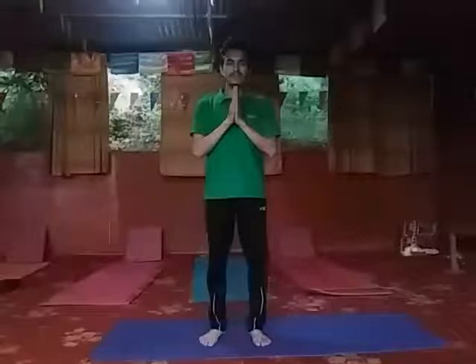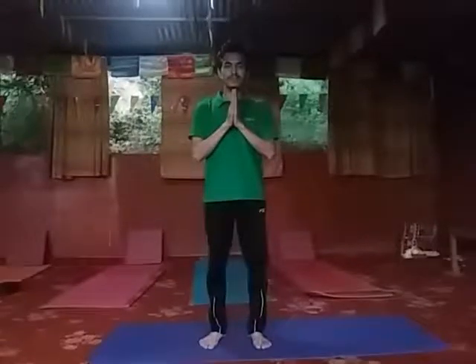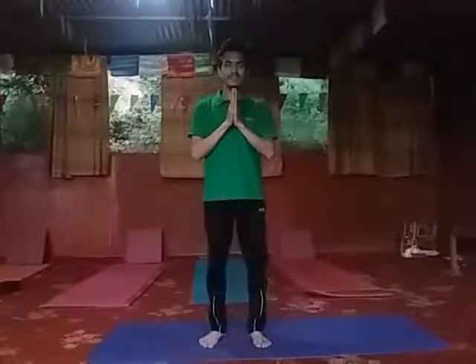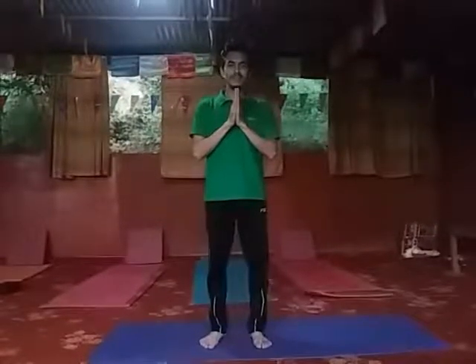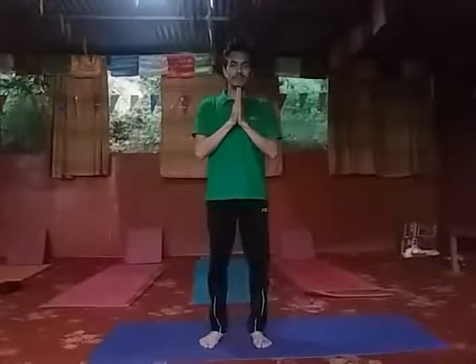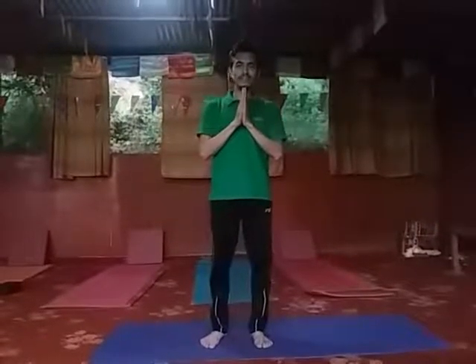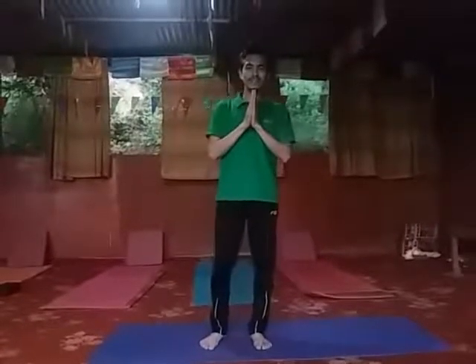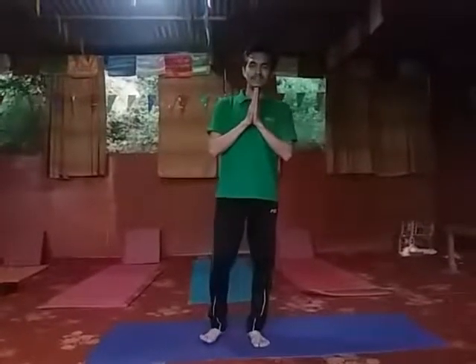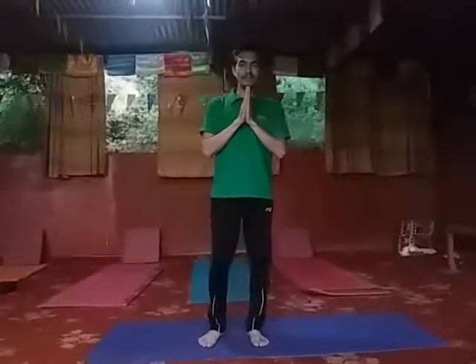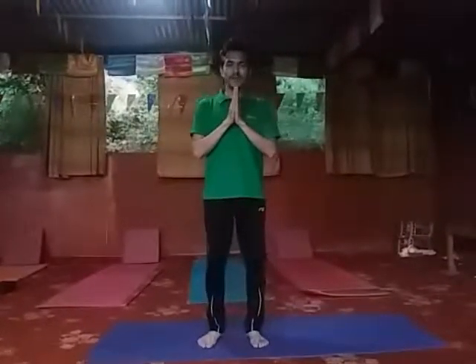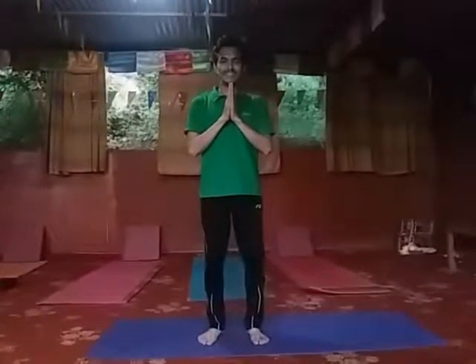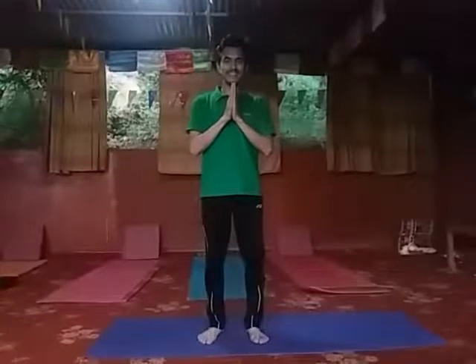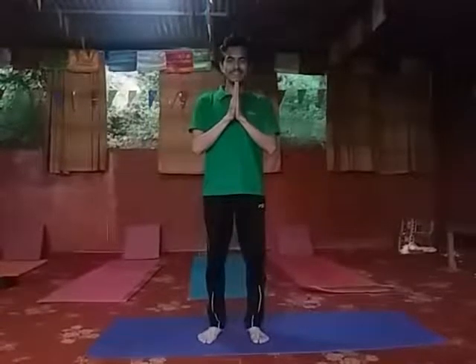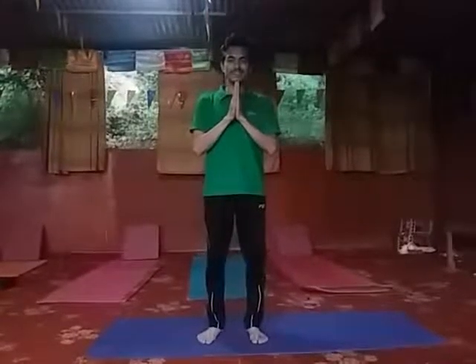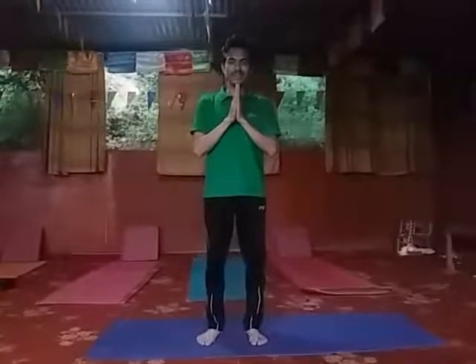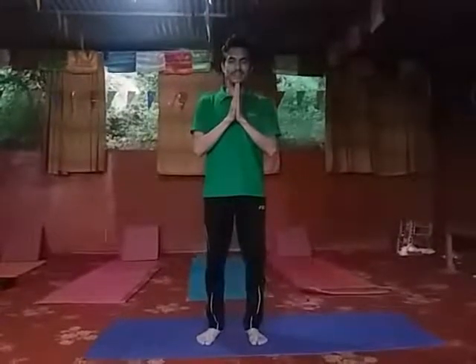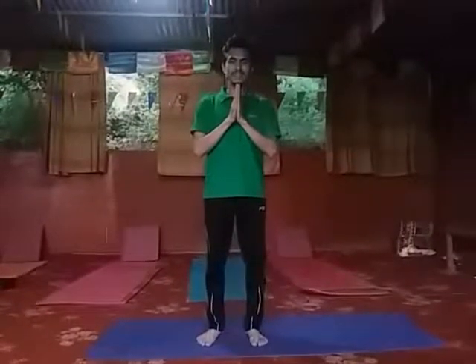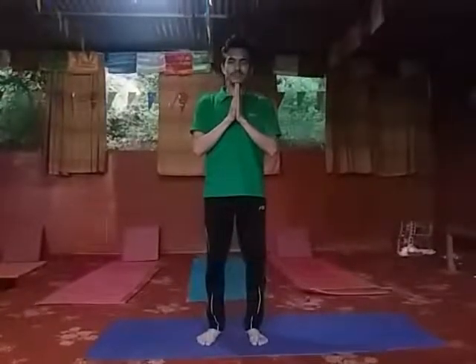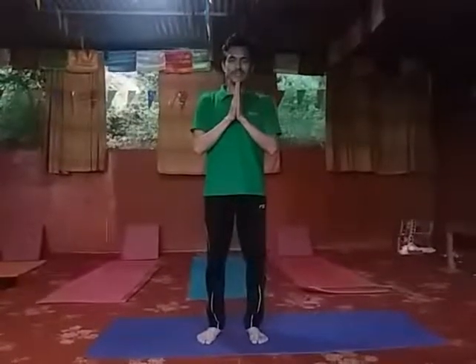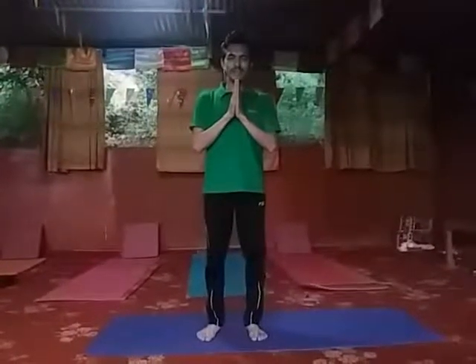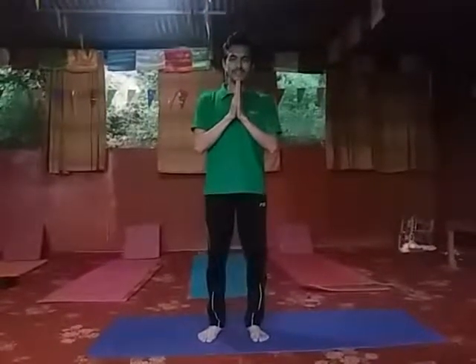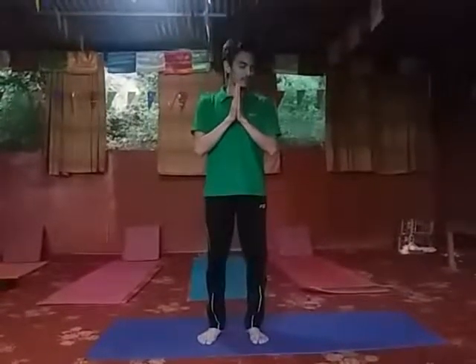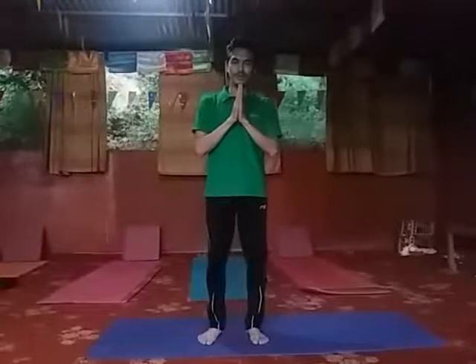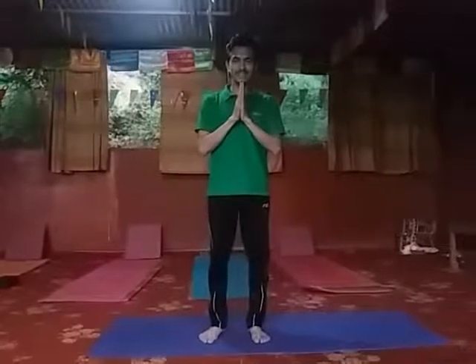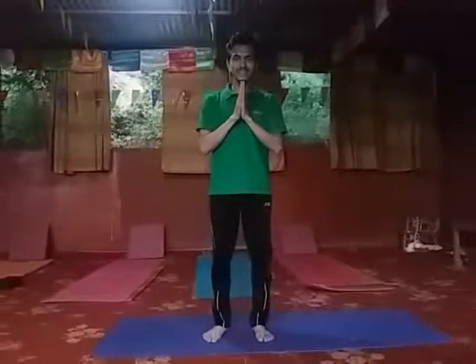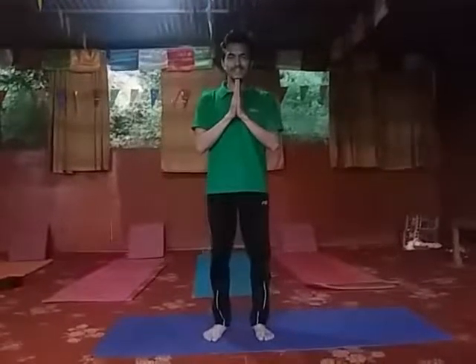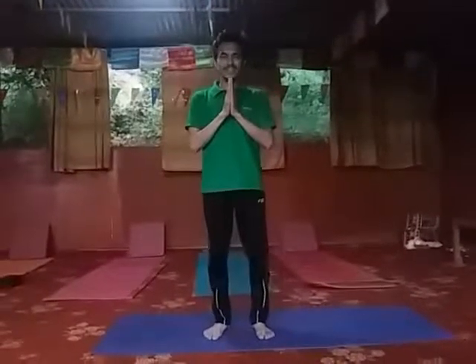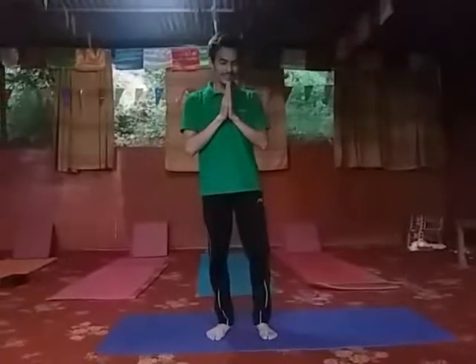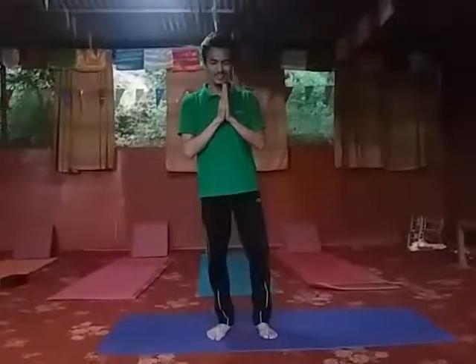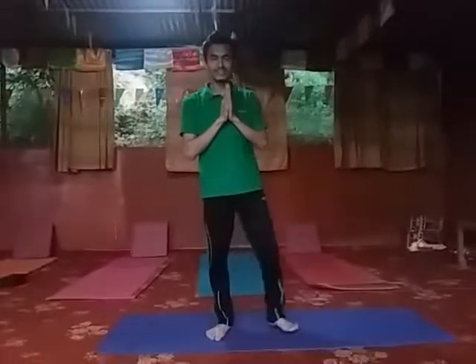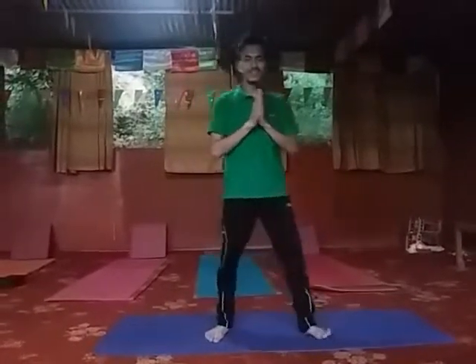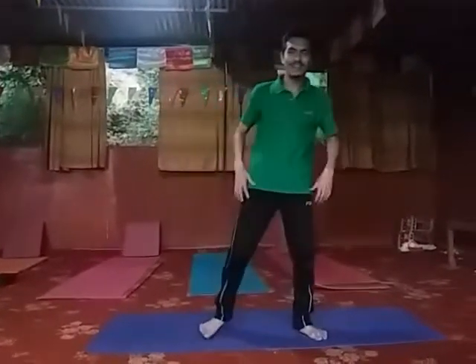Namaste. I am Nabil and I am a yoga practitioner and yoga instructor. We are today practicing Hanumanasana — let's get started.